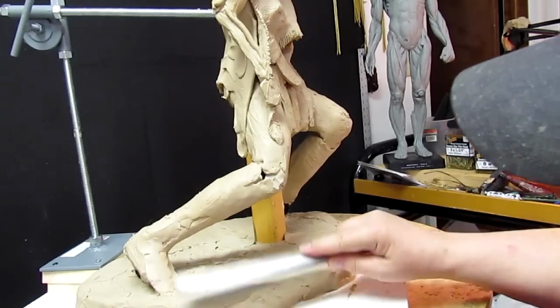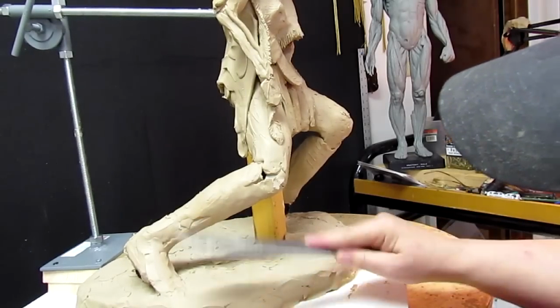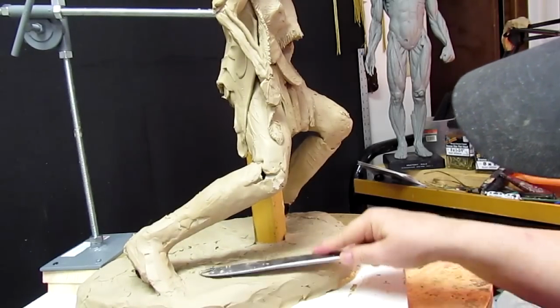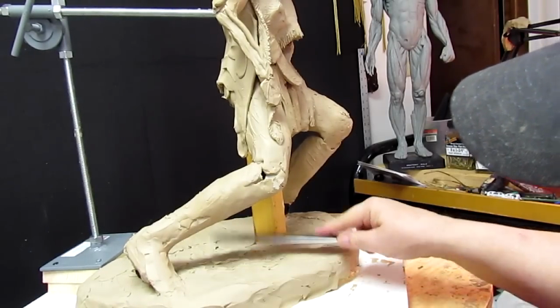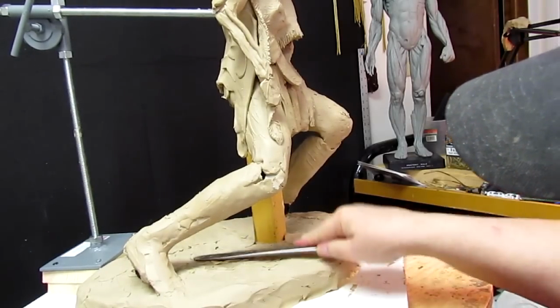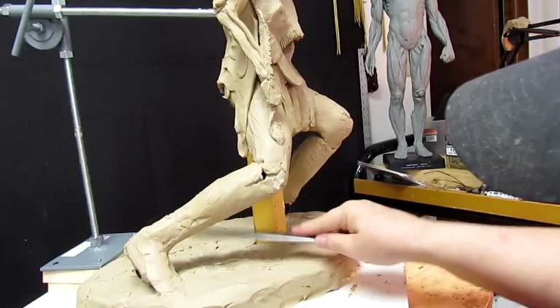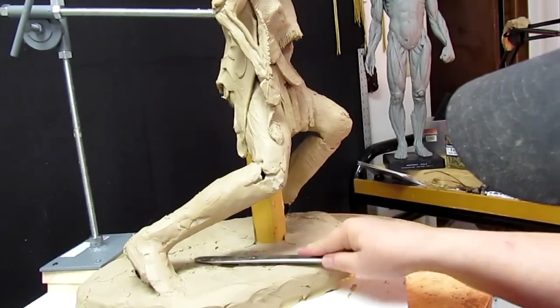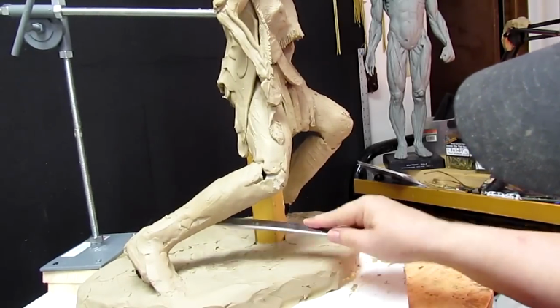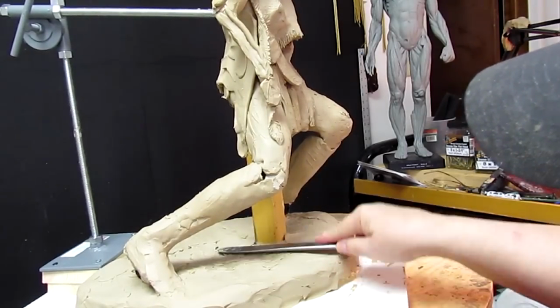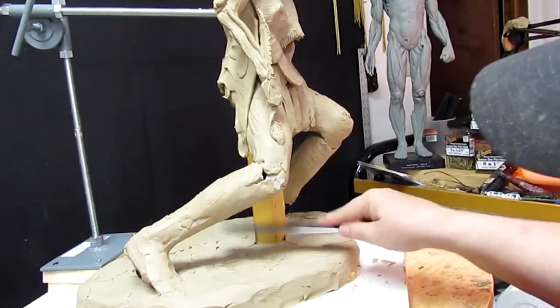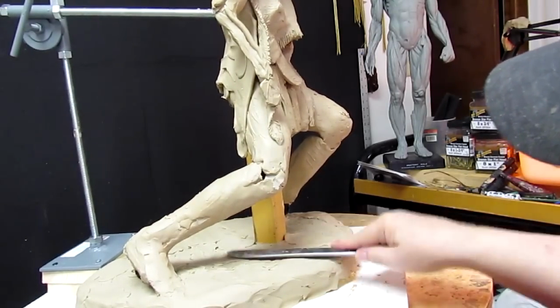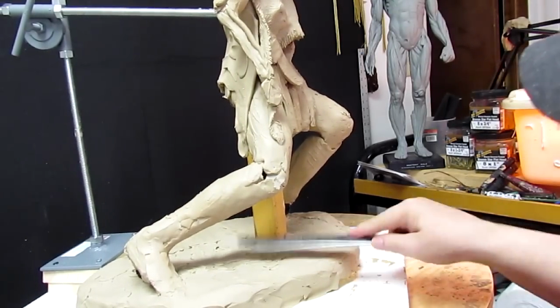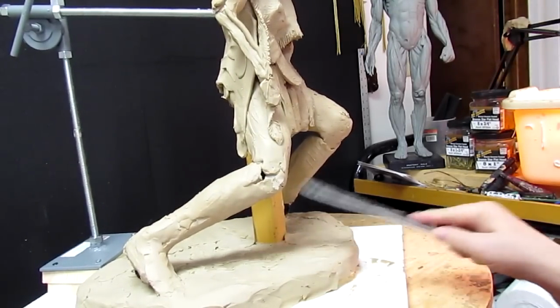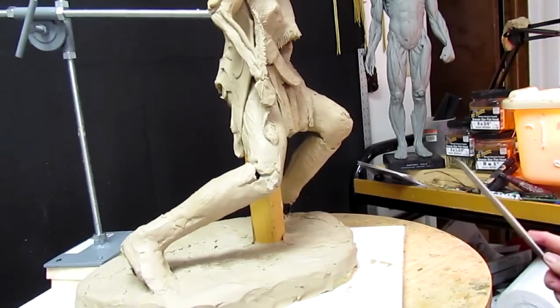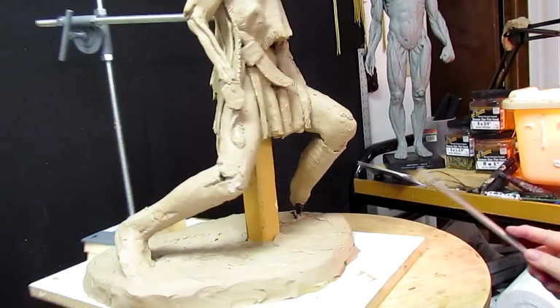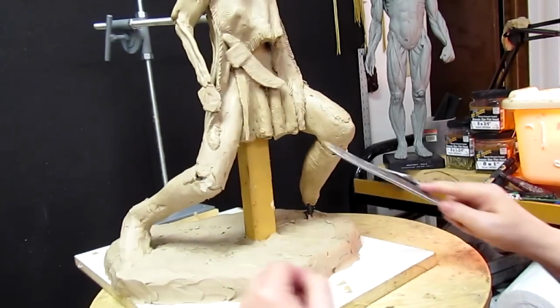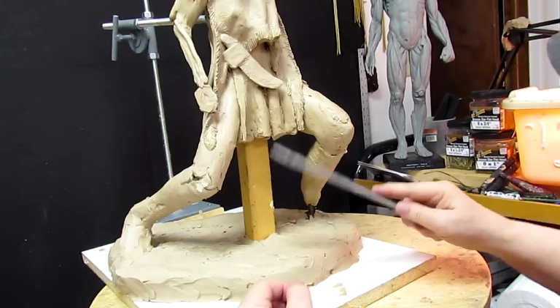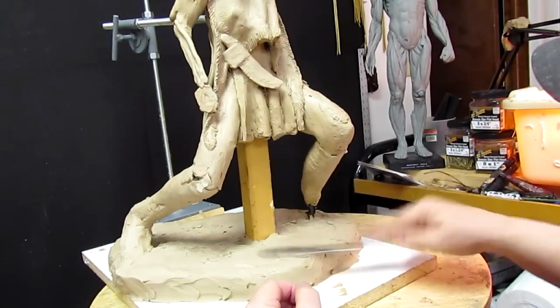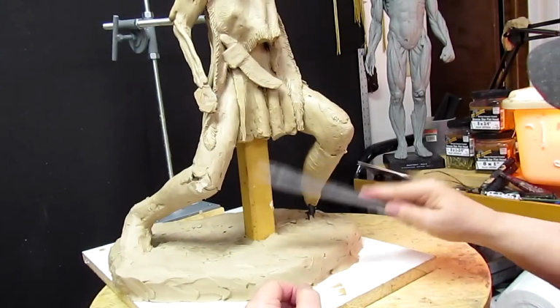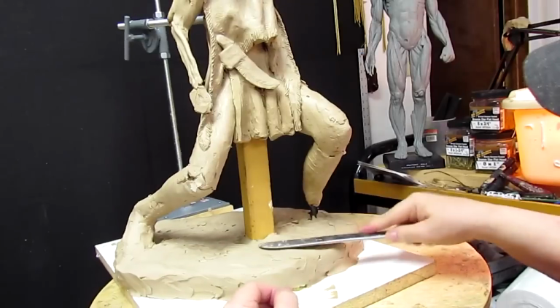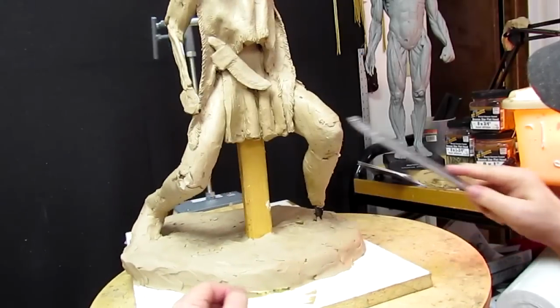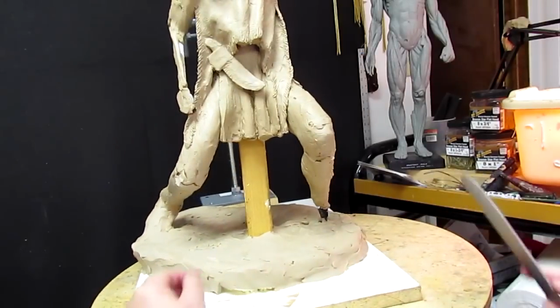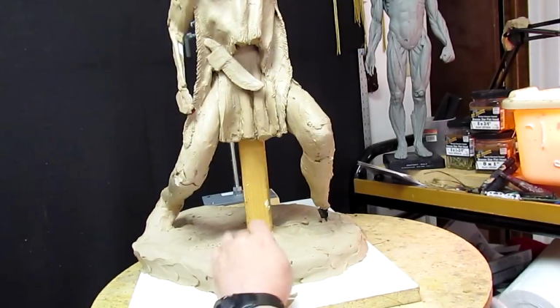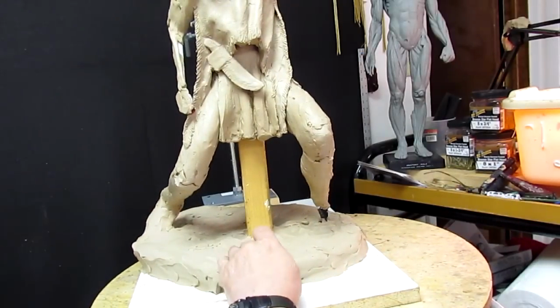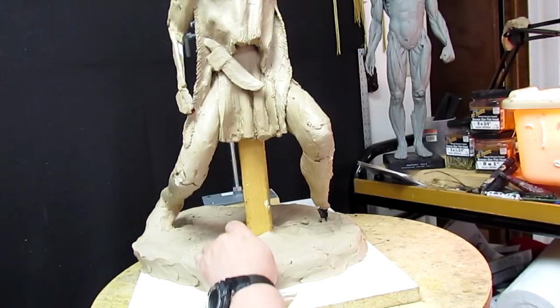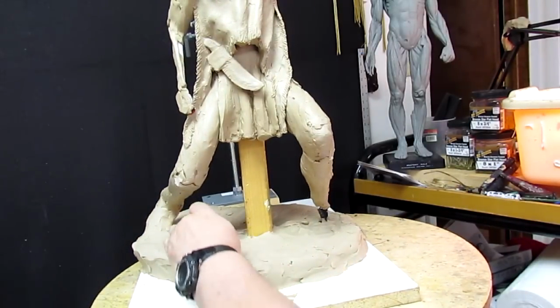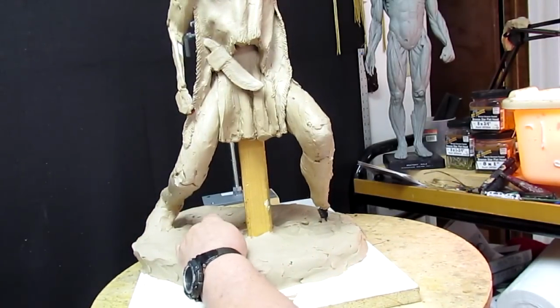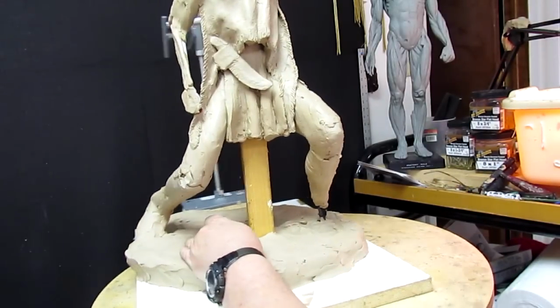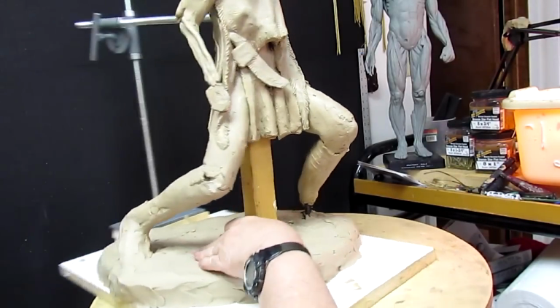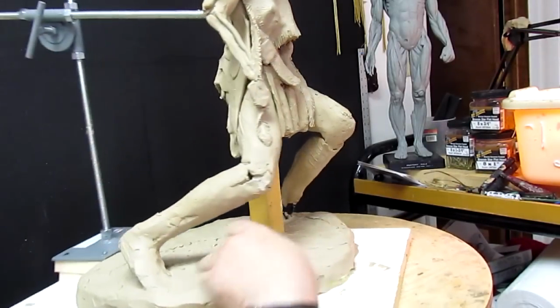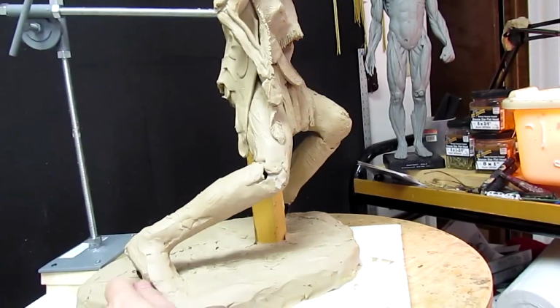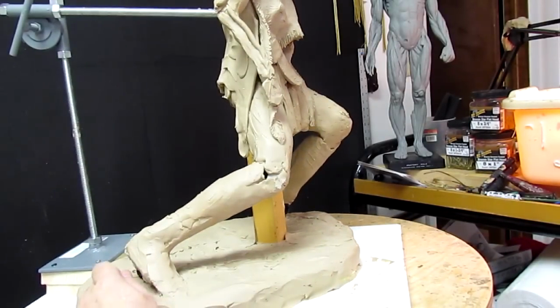Anyway, I'm just evening out the top of this clay on top of this foam.